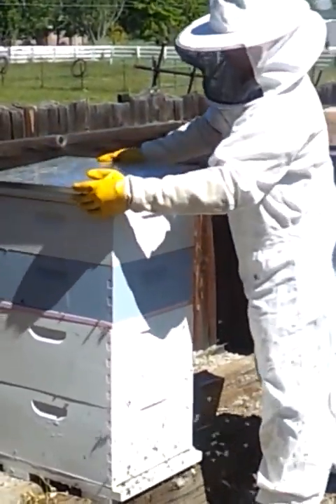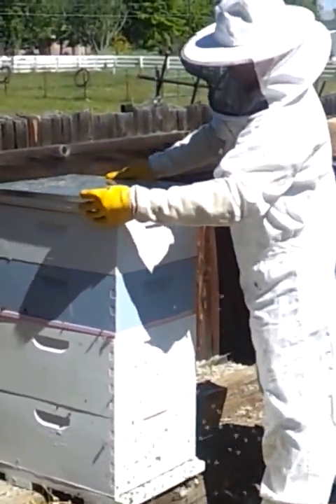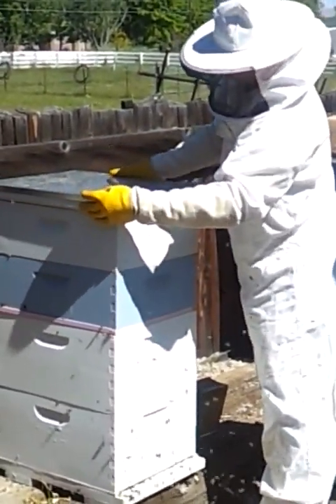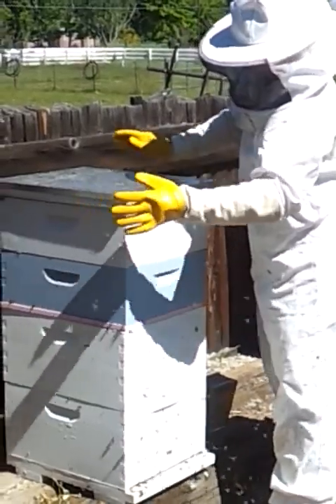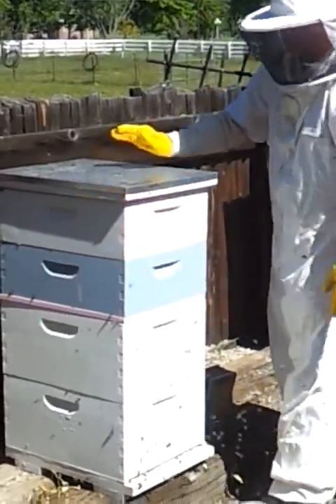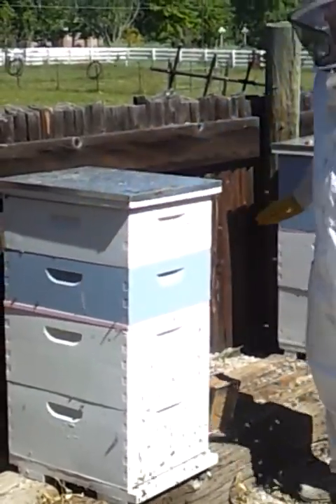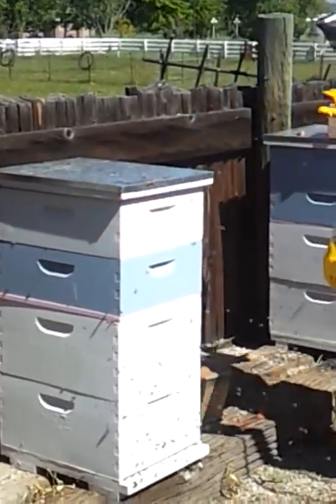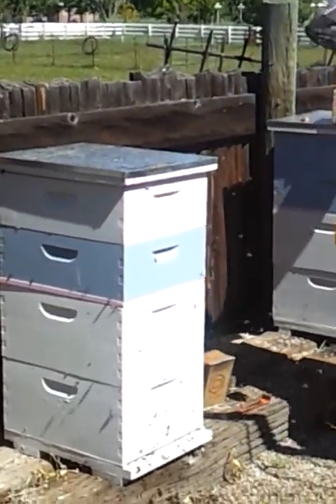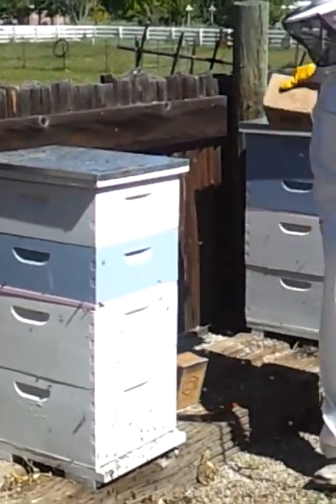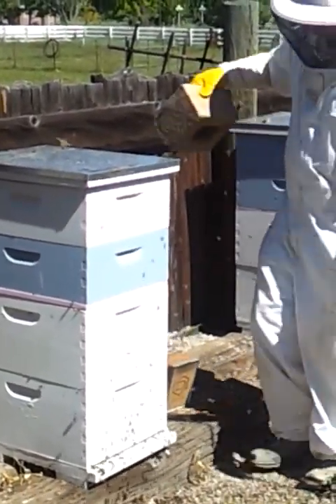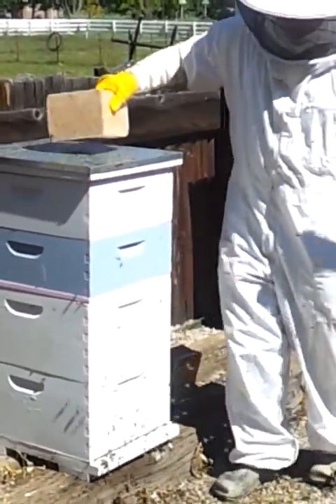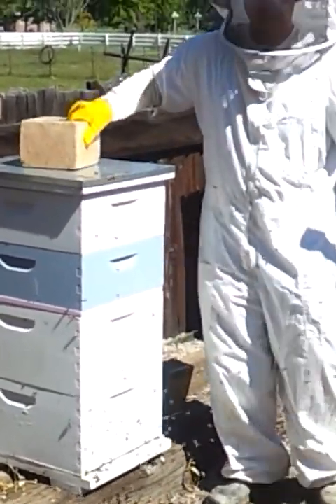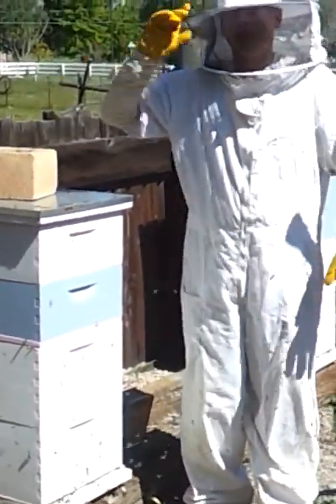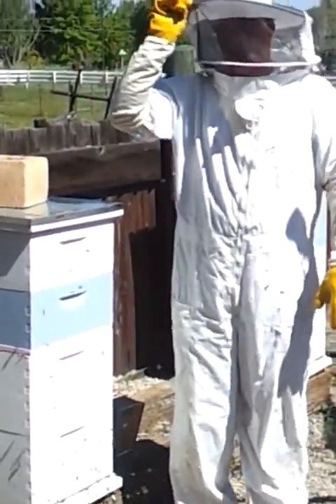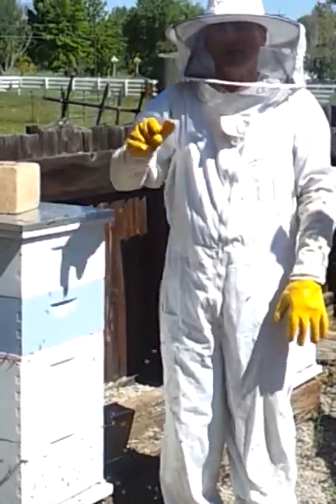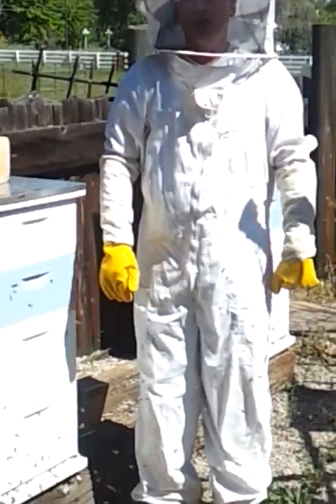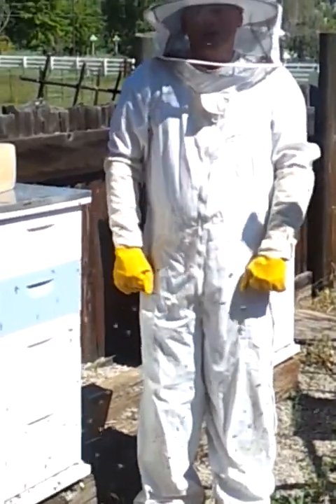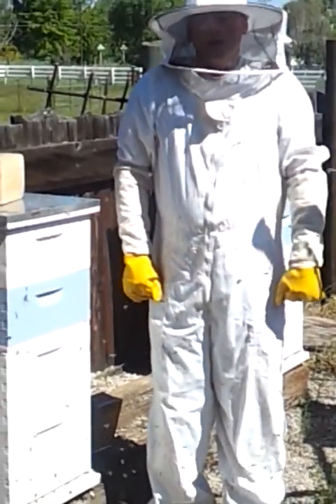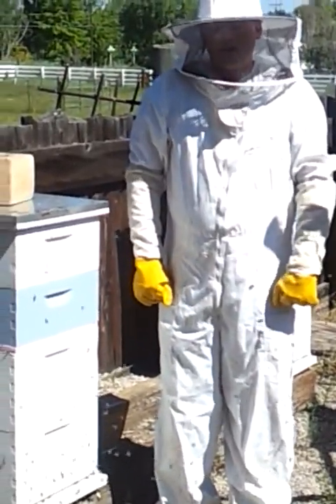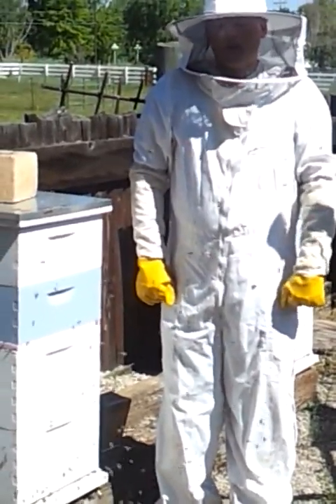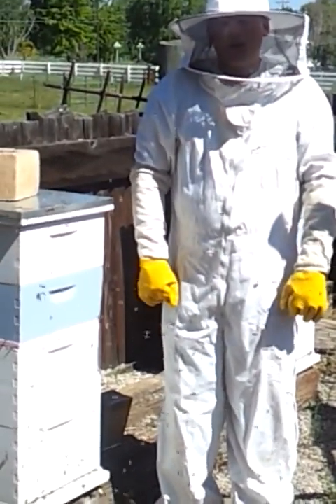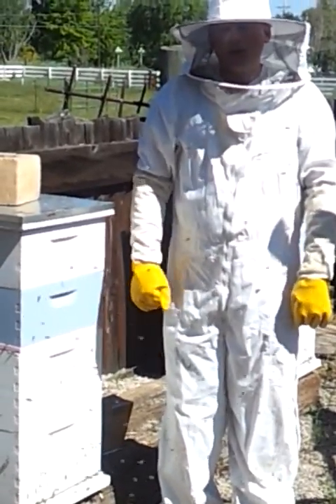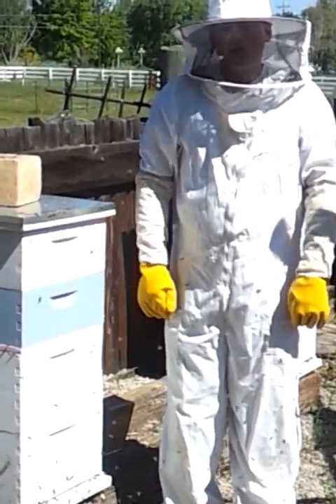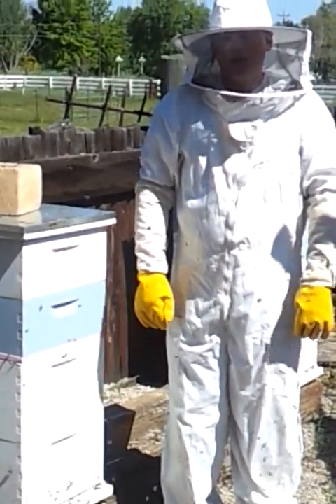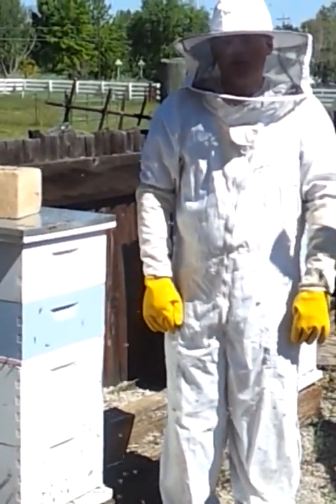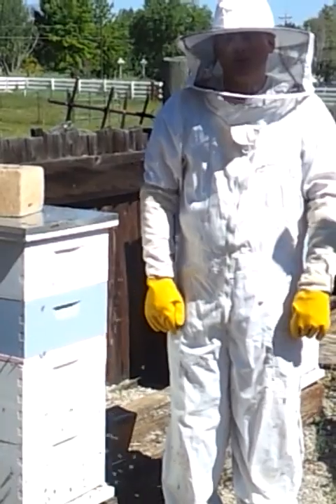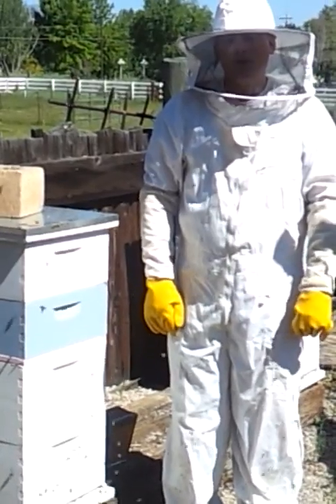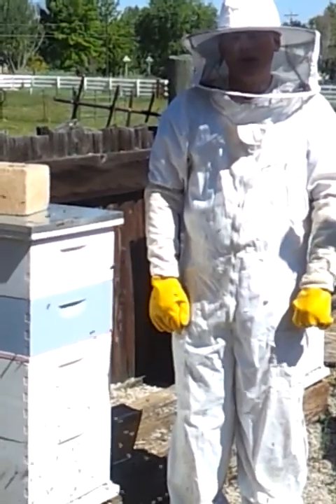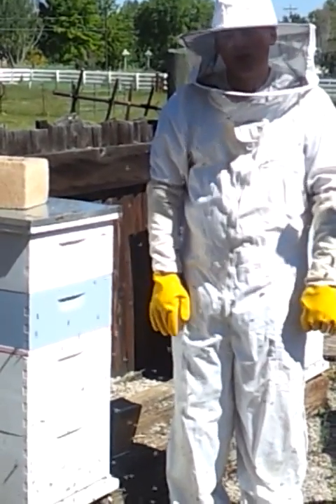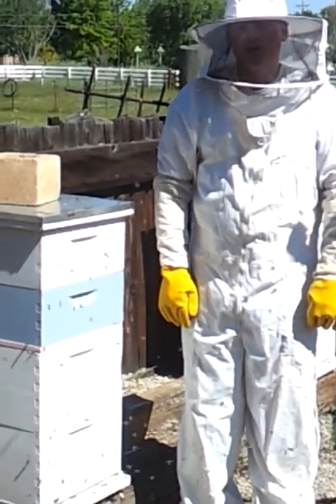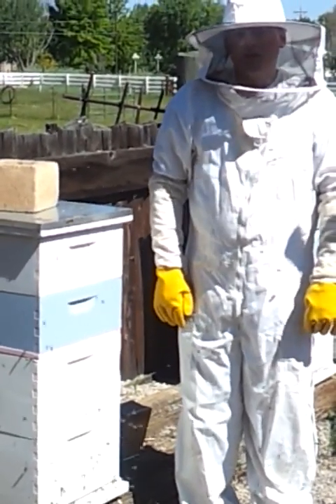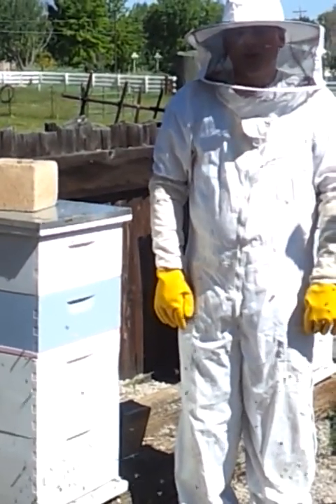I'd say this beehive is good to go. We have a nice strong hive here in Reno, Nevada. I want to thank you all for watching this video from Holcomb Ranch Honey. Thanks a lot.